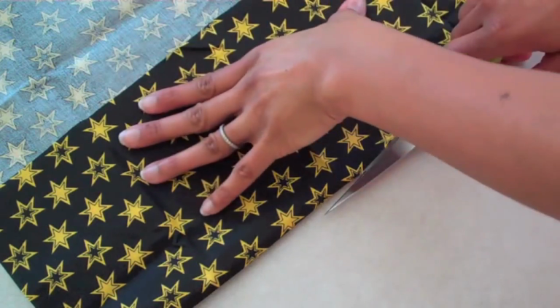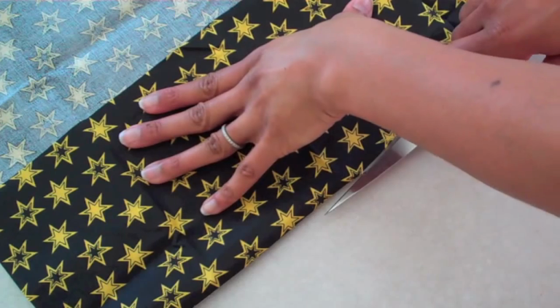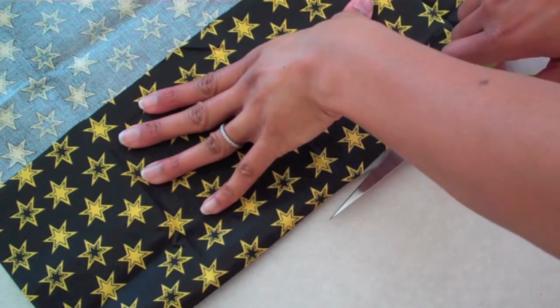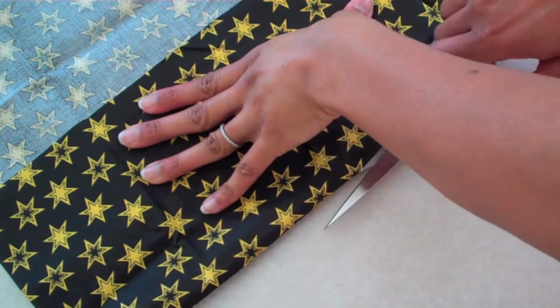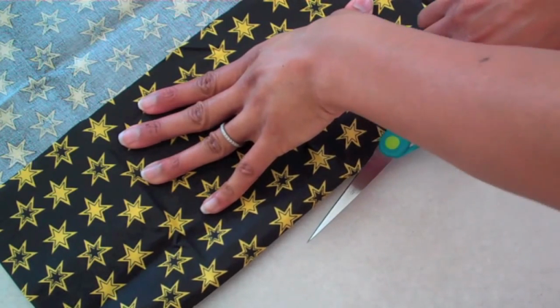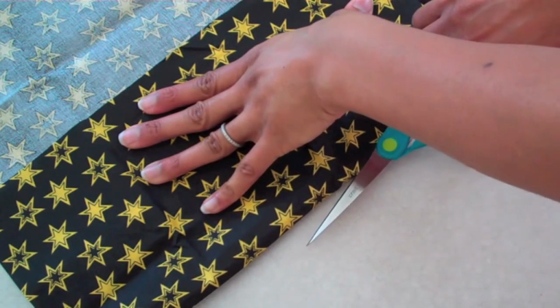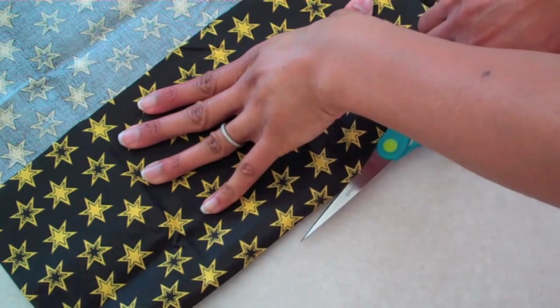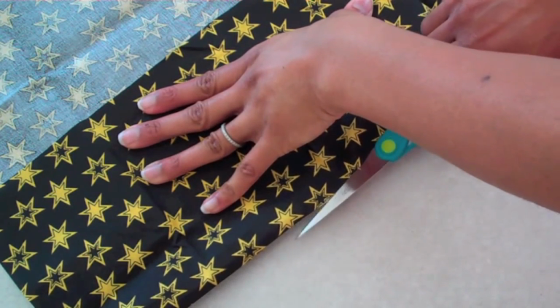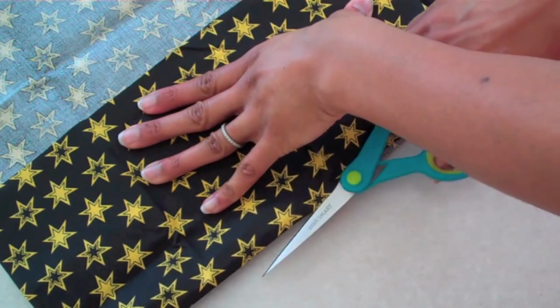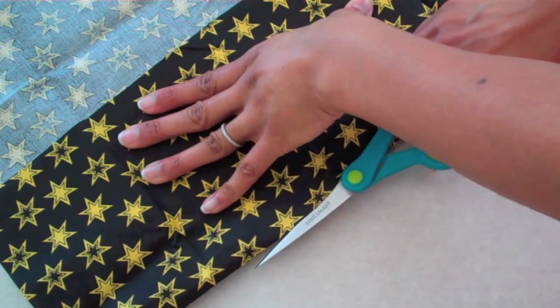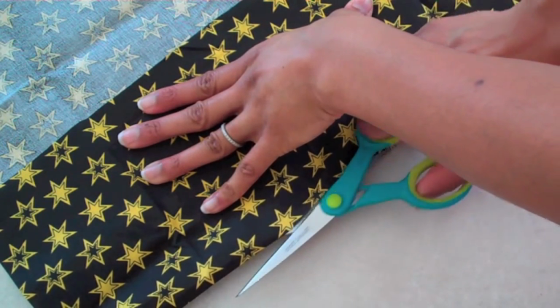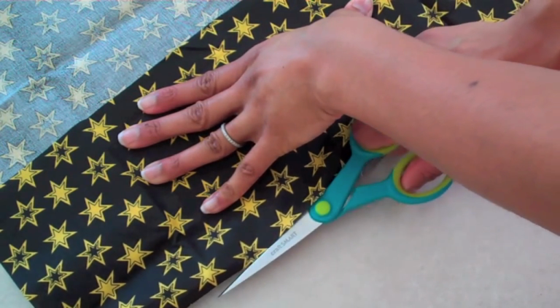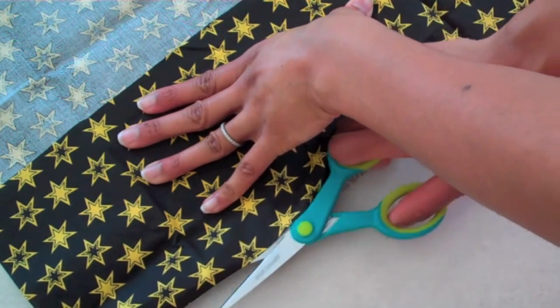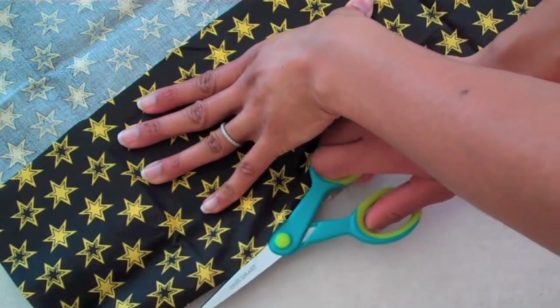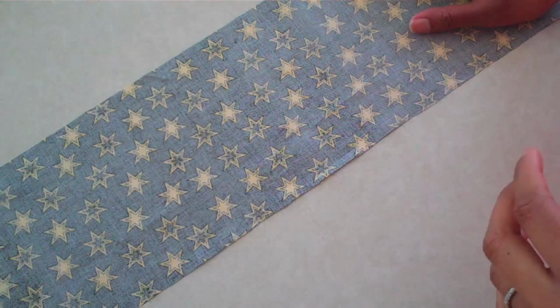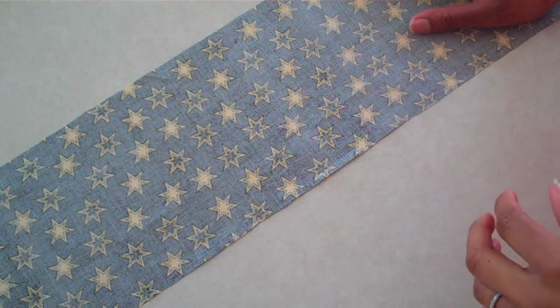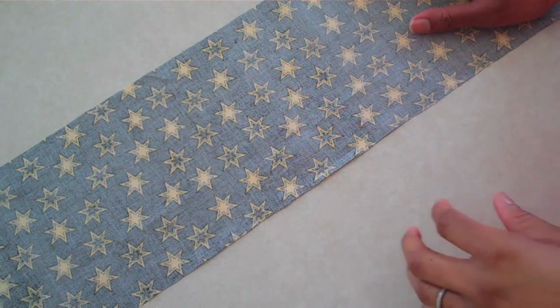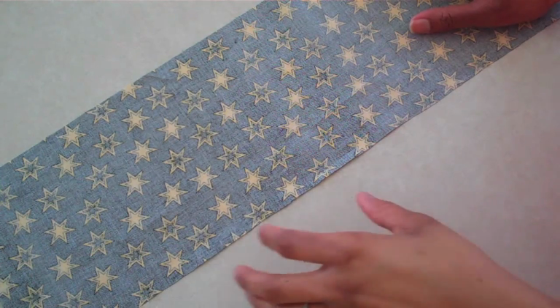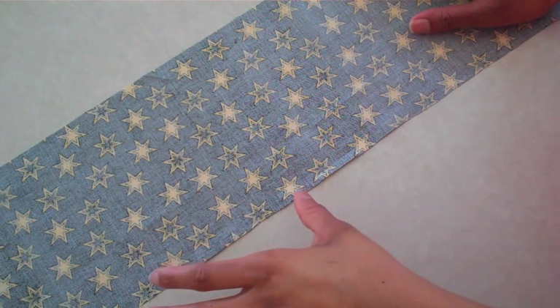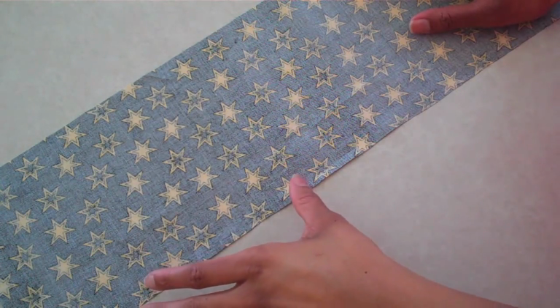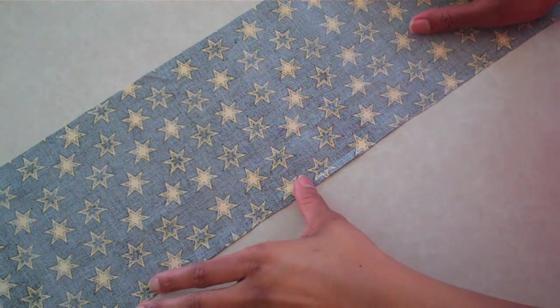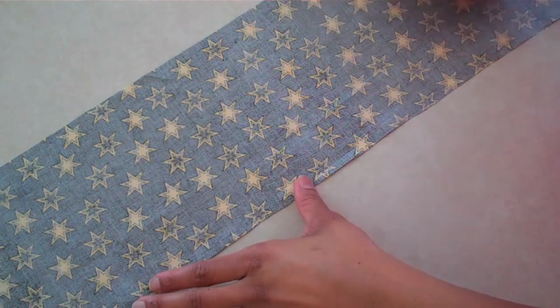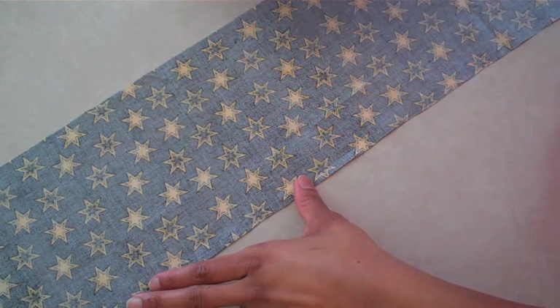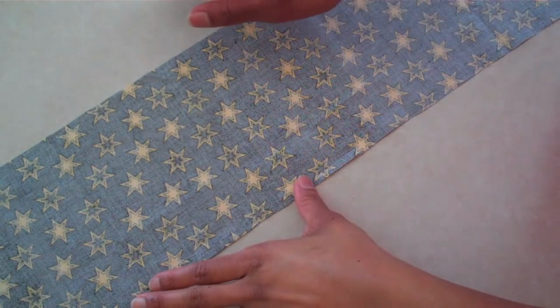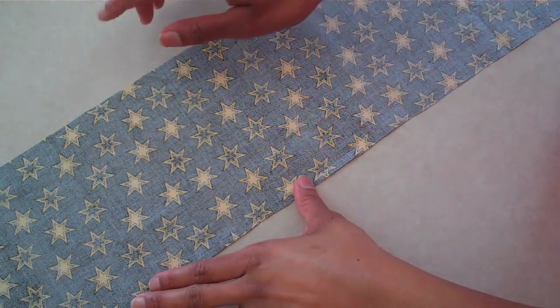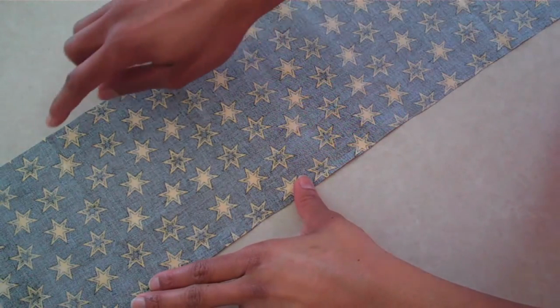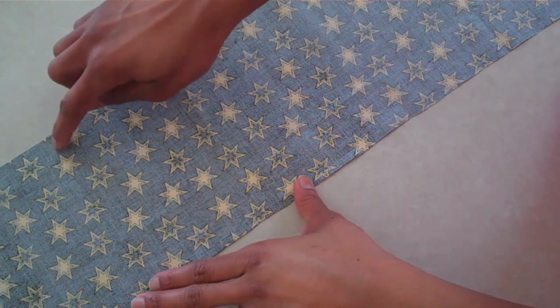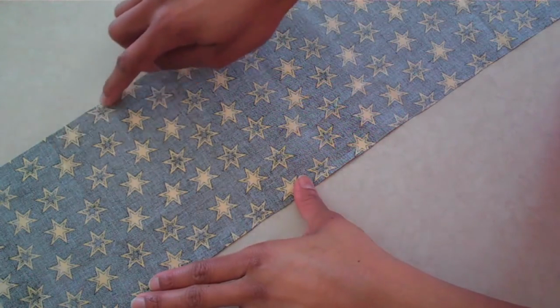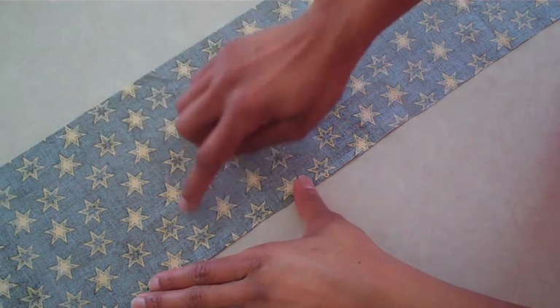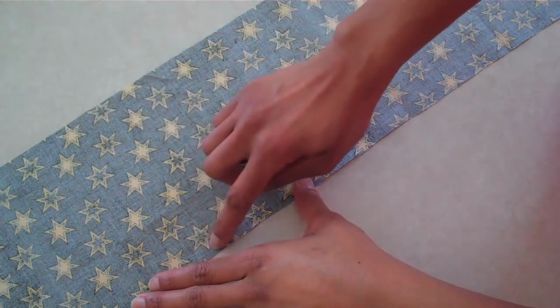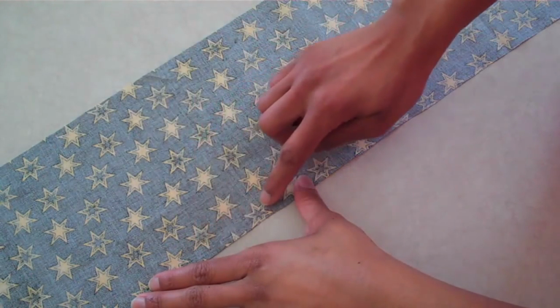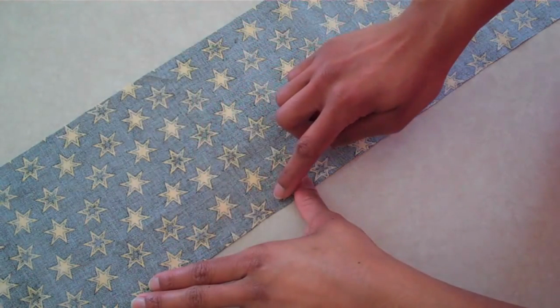Cut a piece that can wrap around your doll about two times. To keep your project neat, you can do a zig-zag stitch on the top and bottom edge.